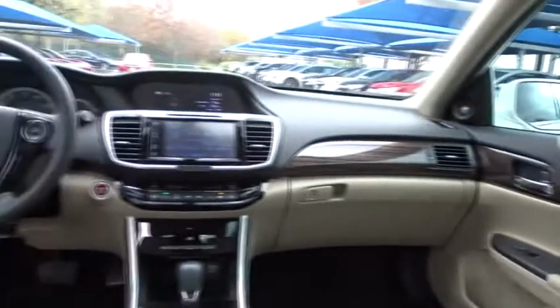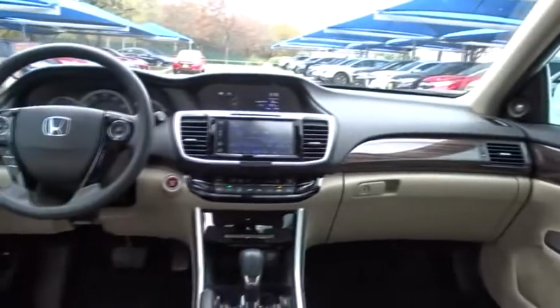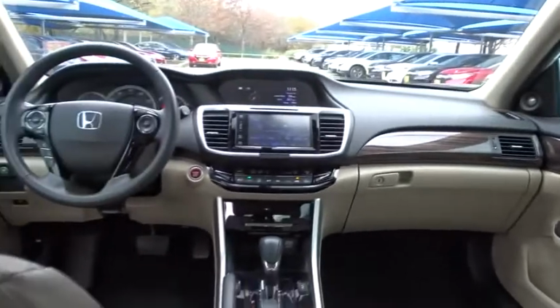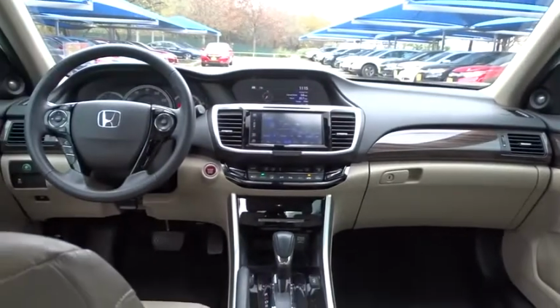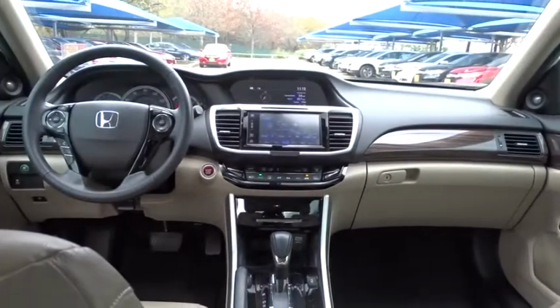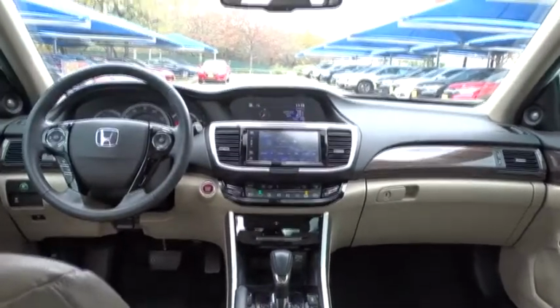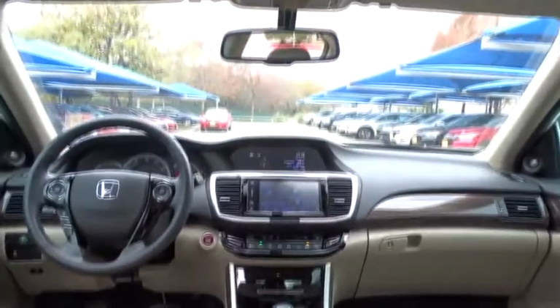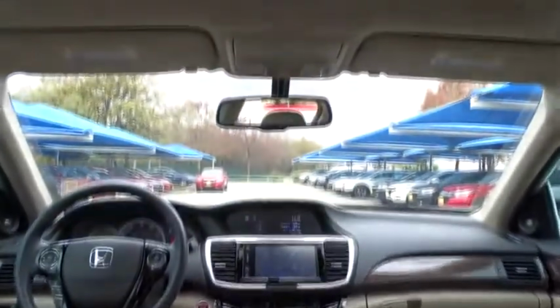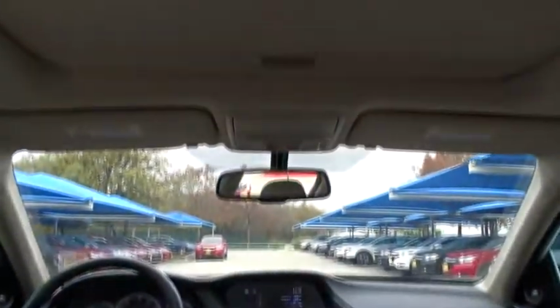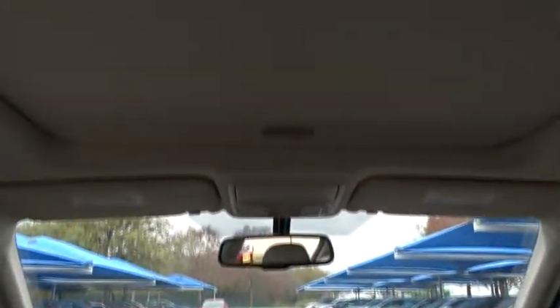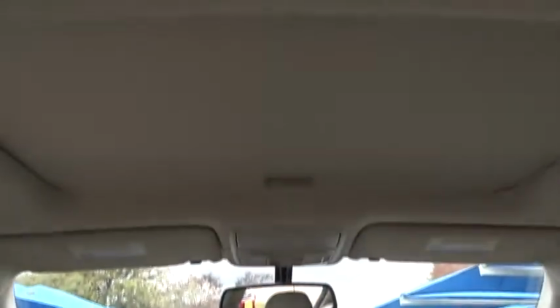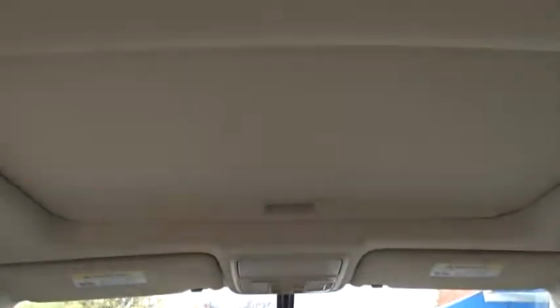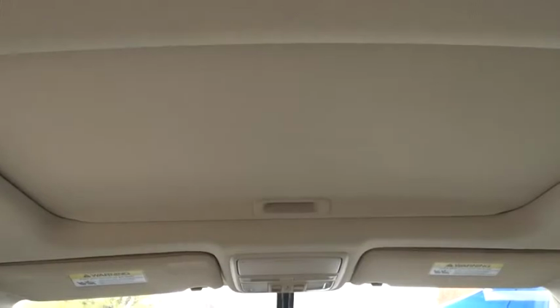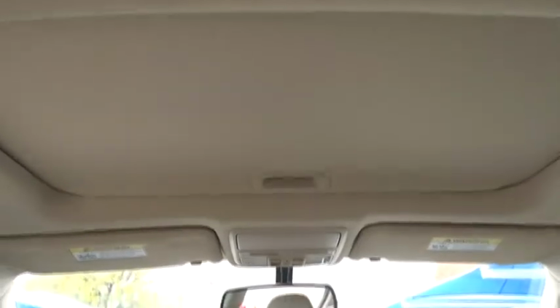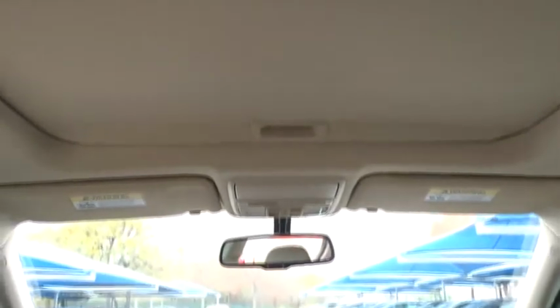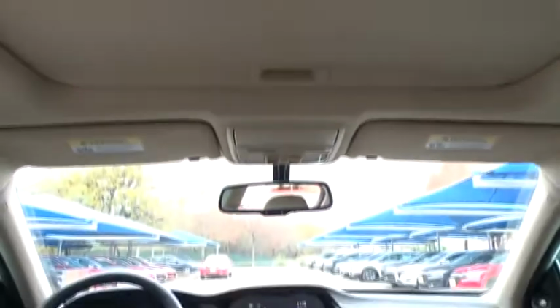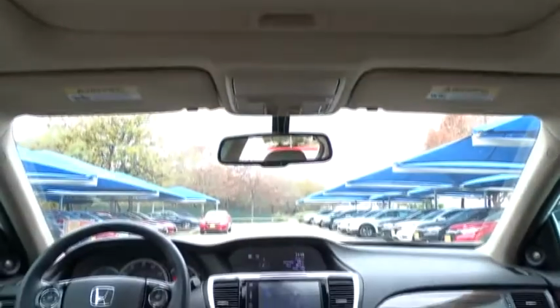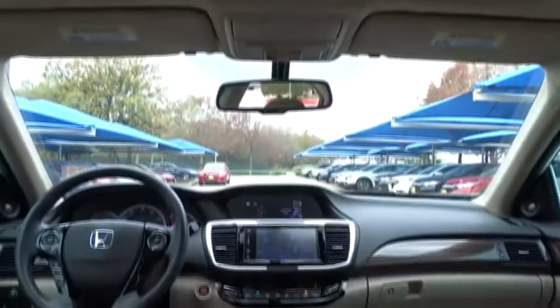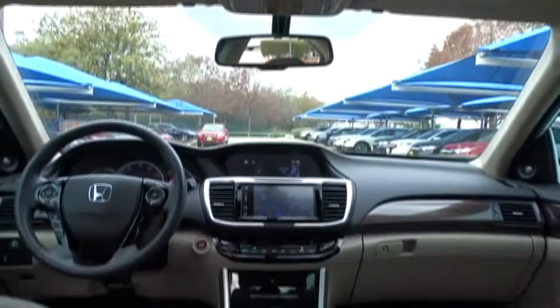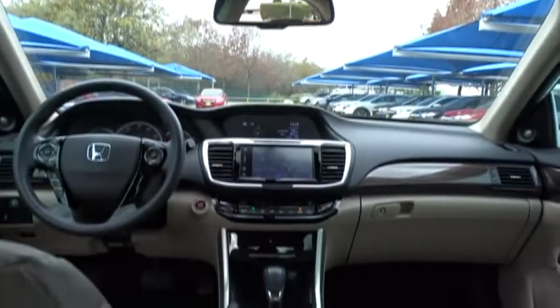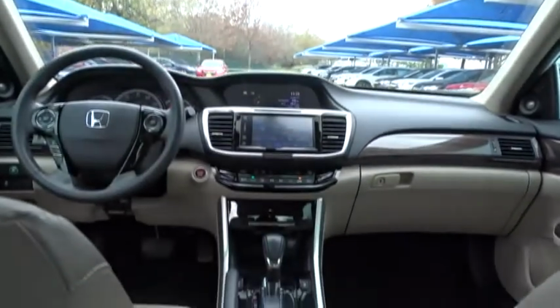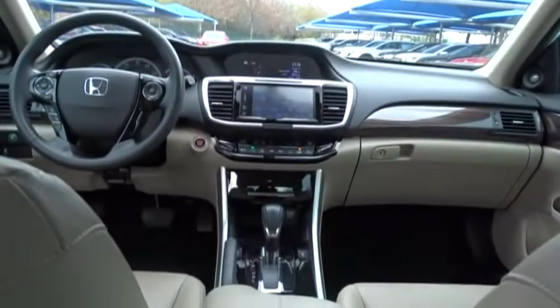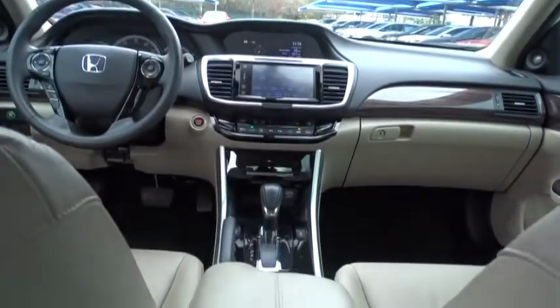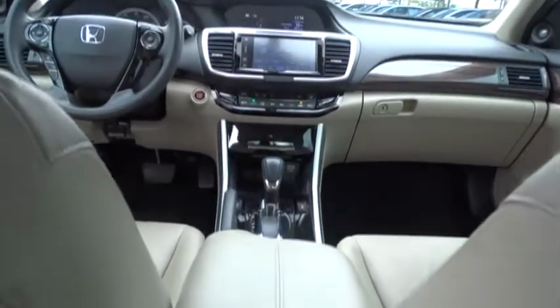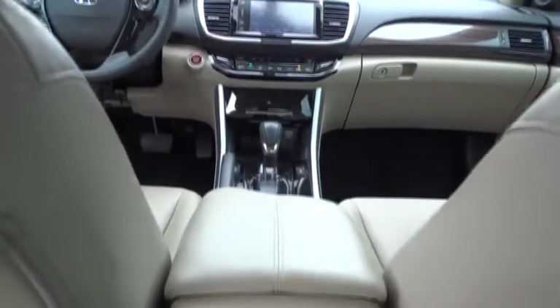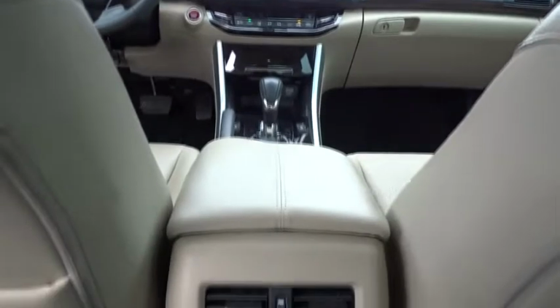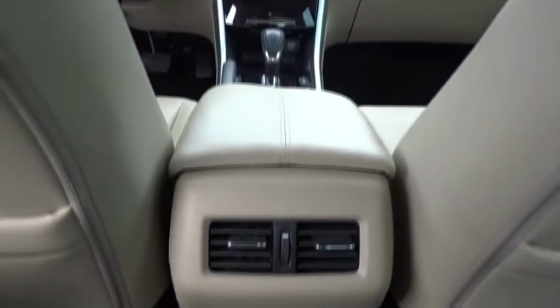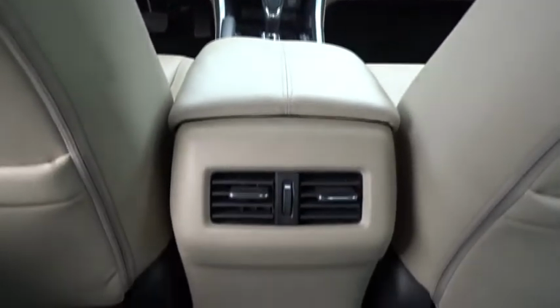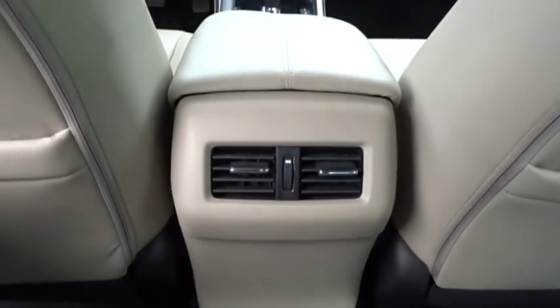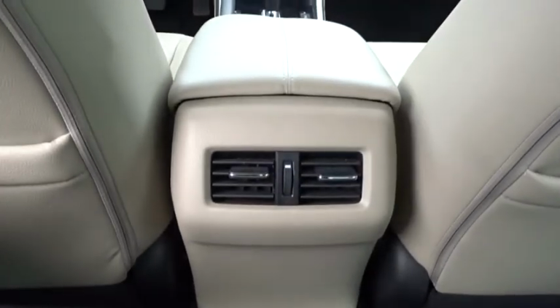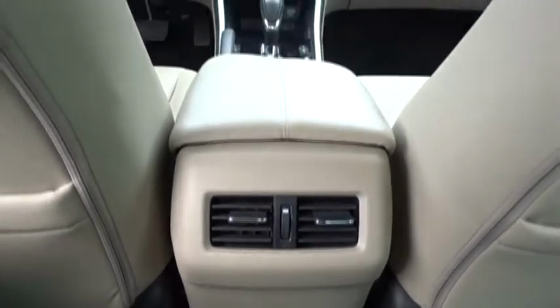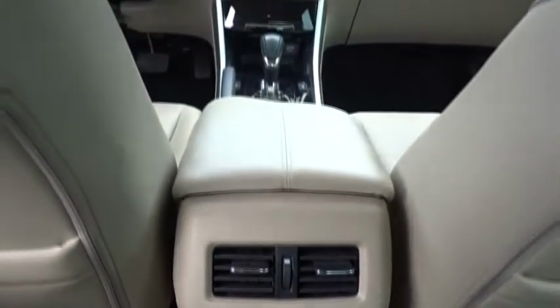Leather wrapped steering wheel, Bluetooth, adjustable steering wheel, power steering, floor mats, keyless start, aluminum wheels, cruise control, auto dimming rear view mirror, four wheel disc brakes, universal garage door opener.